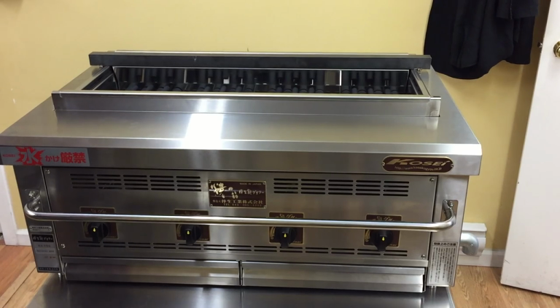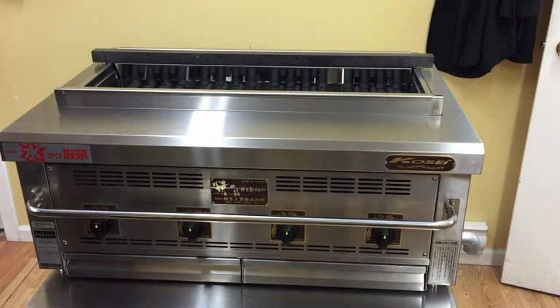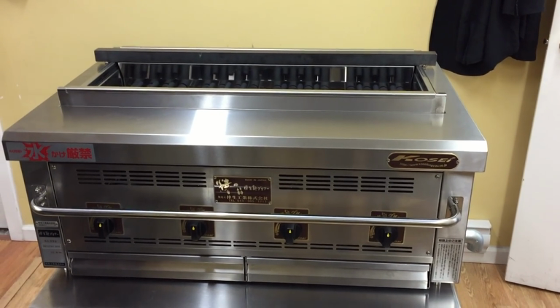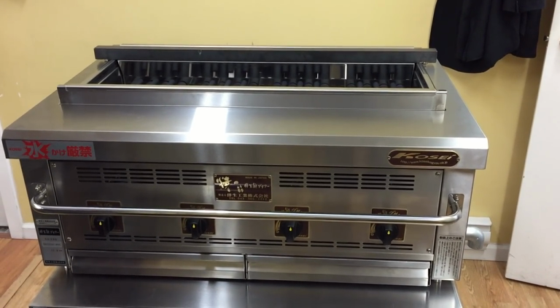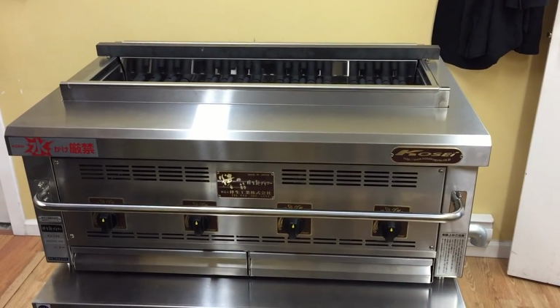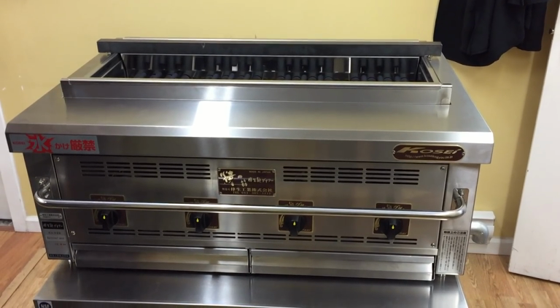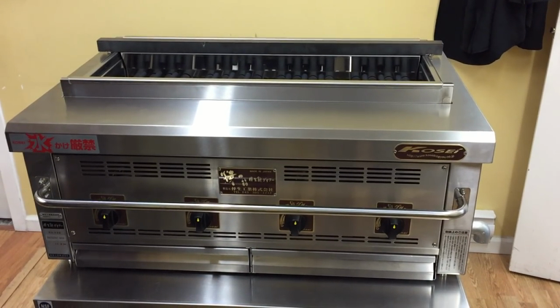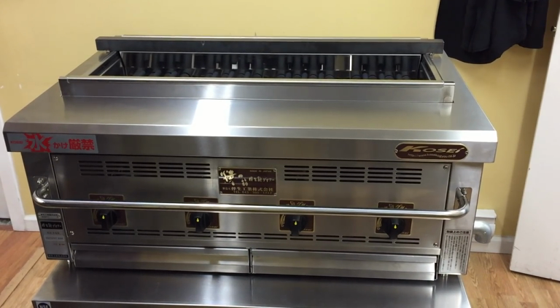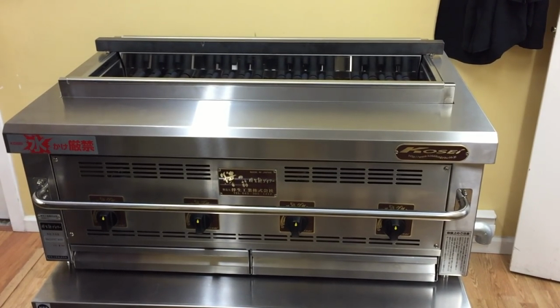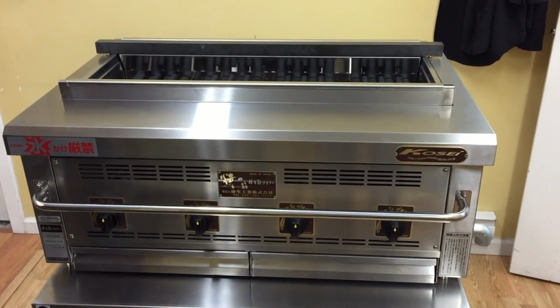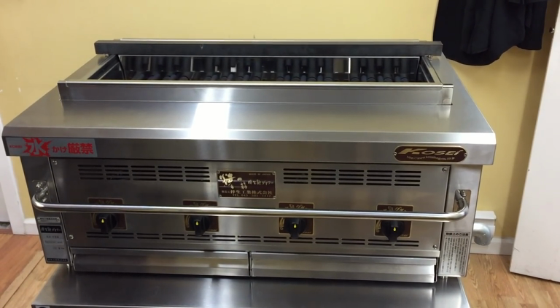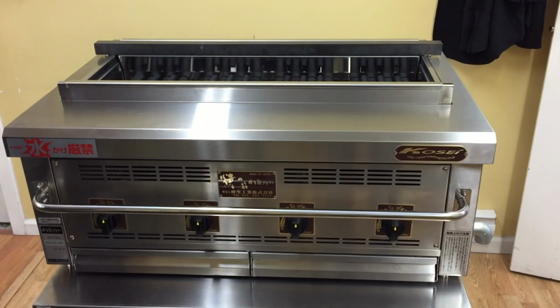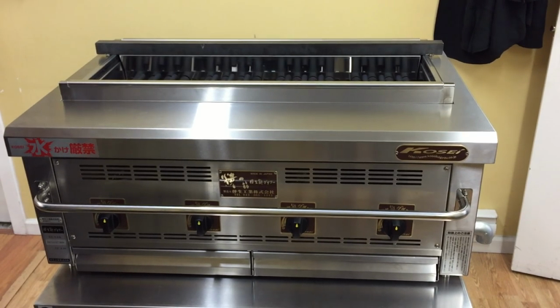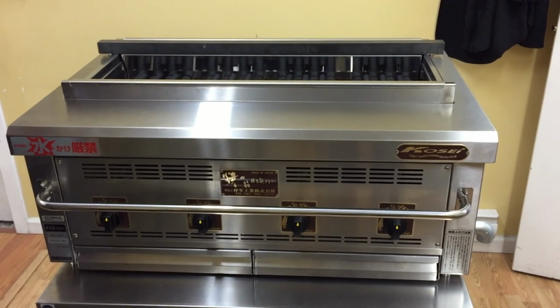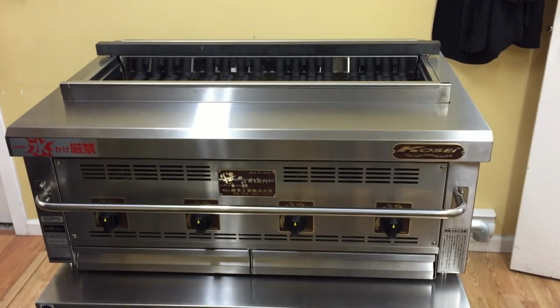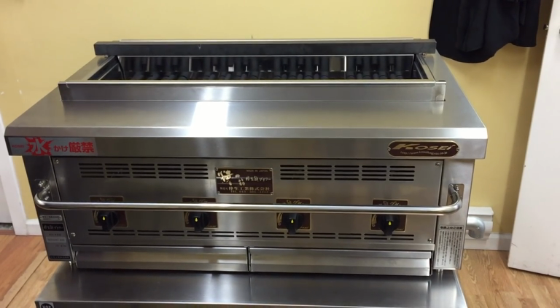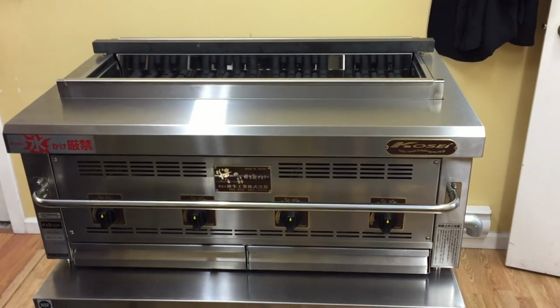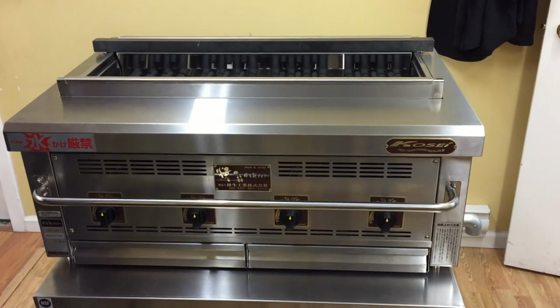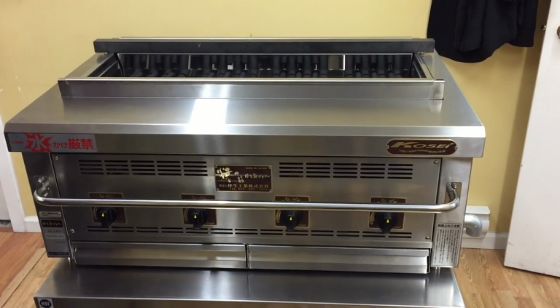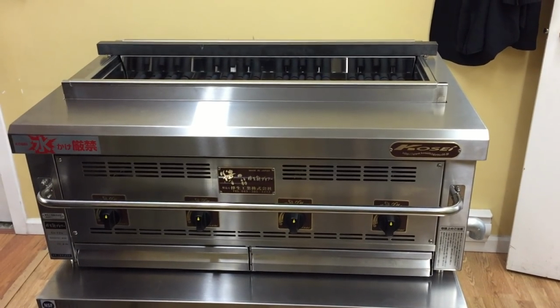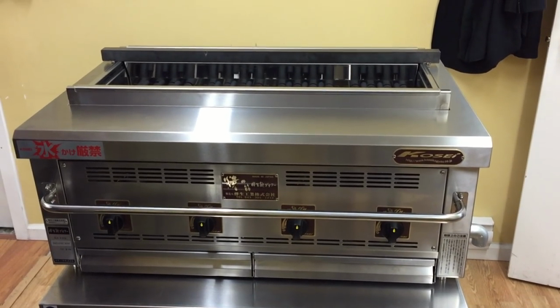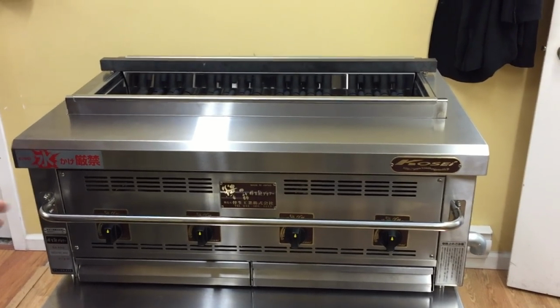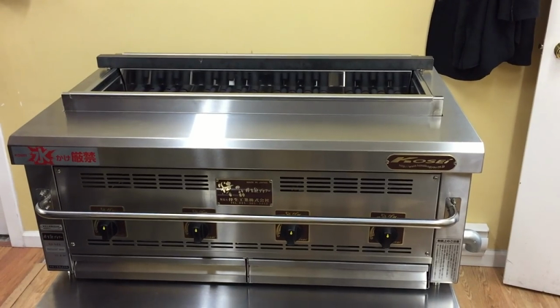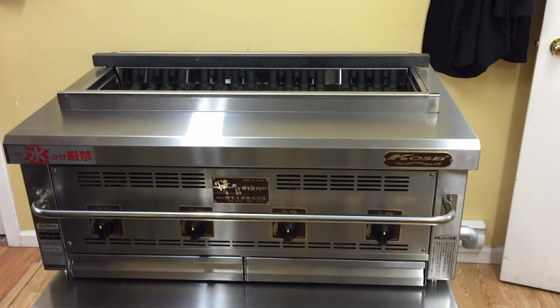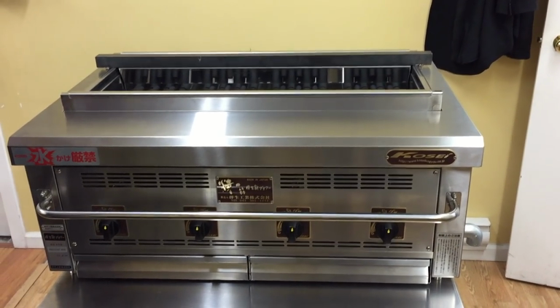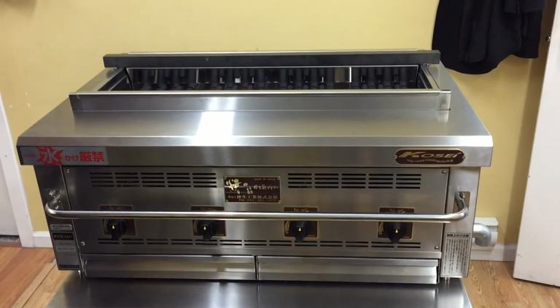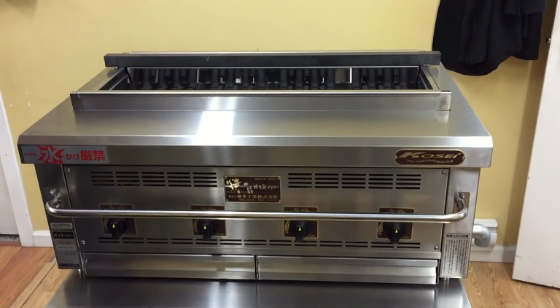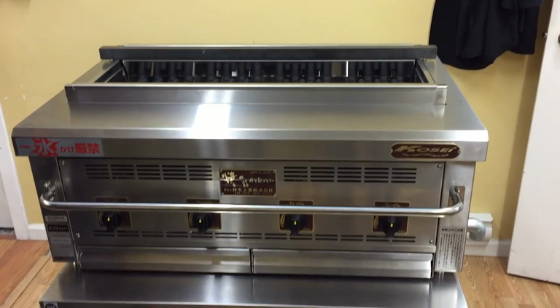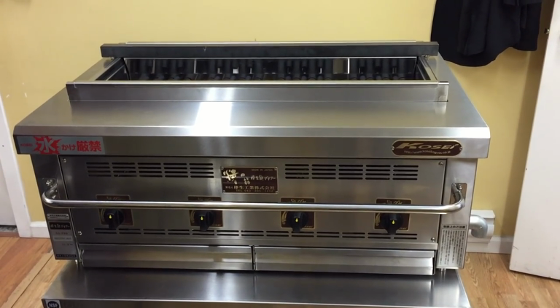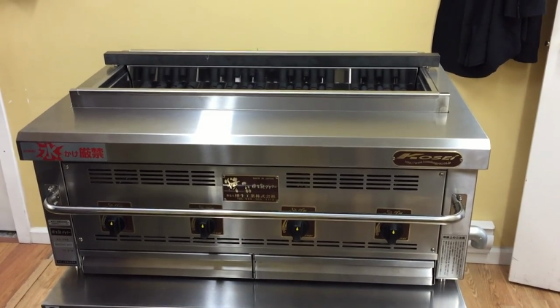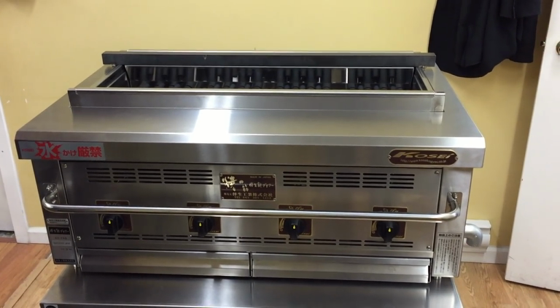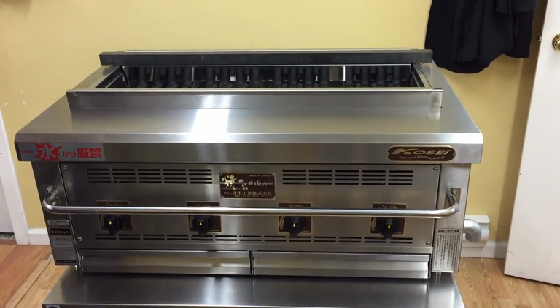This is an introduction of the Kosei Yakidori Robota Grill, and it is simply the best grill in the world. It's very comparable to a charcoal grill, but instead of real charcoal, this is gas powered.